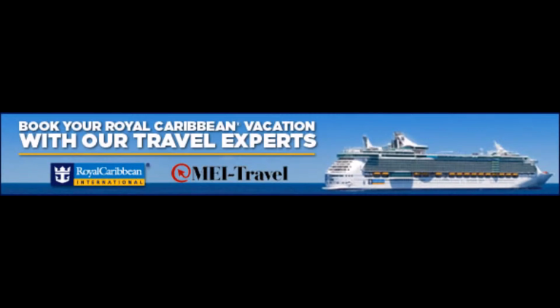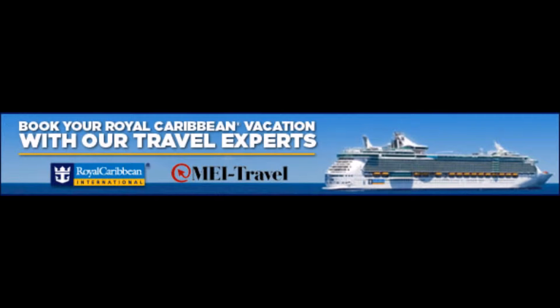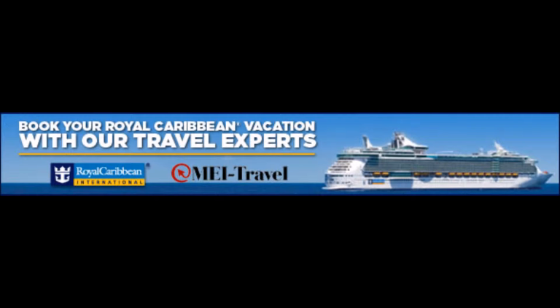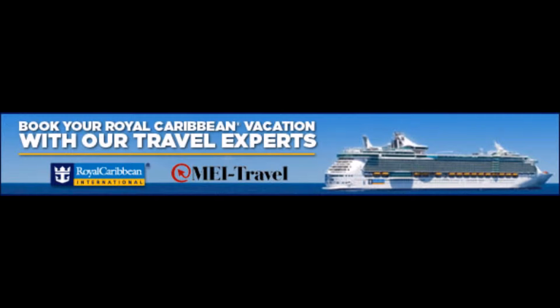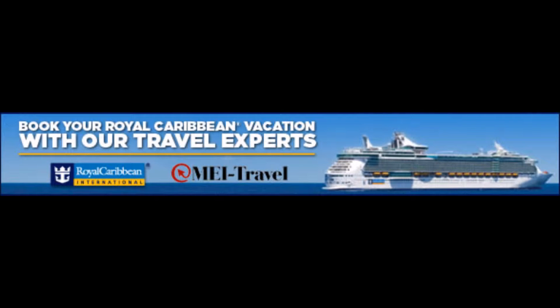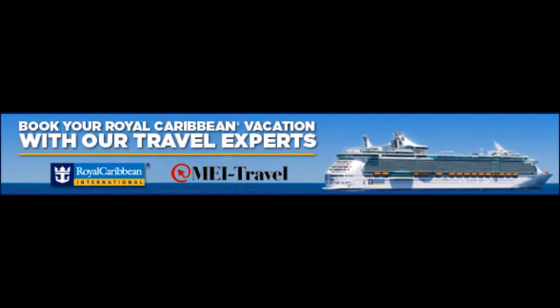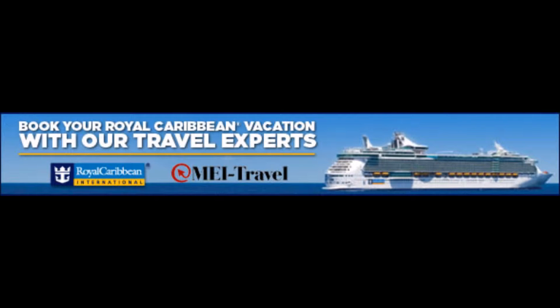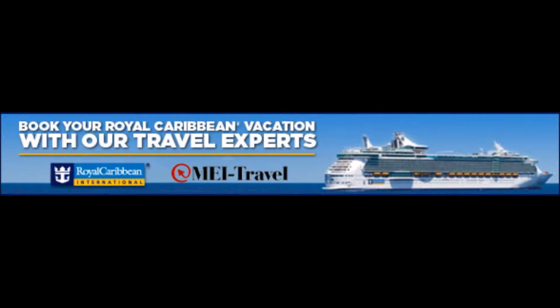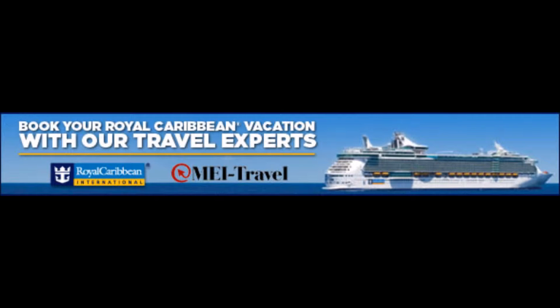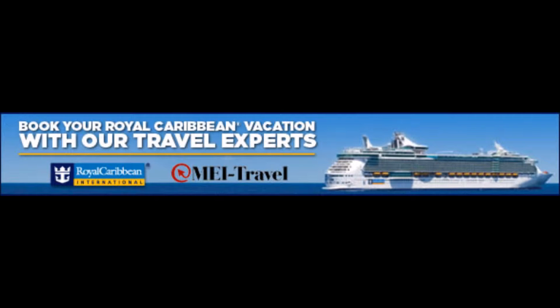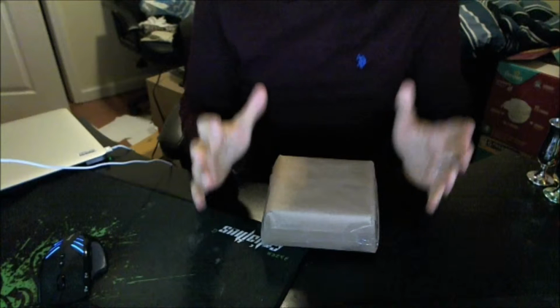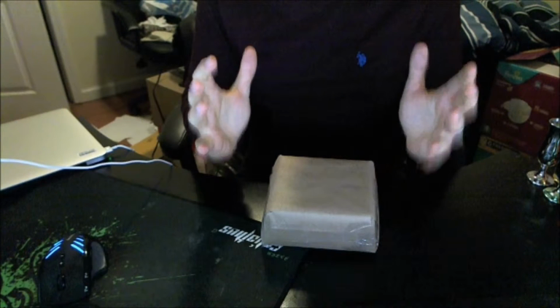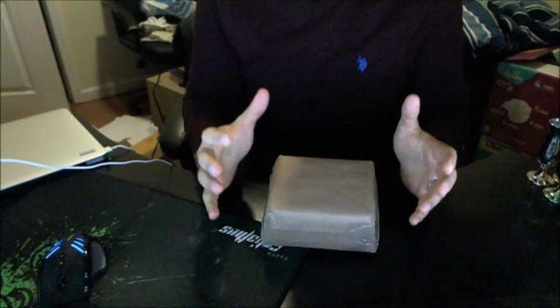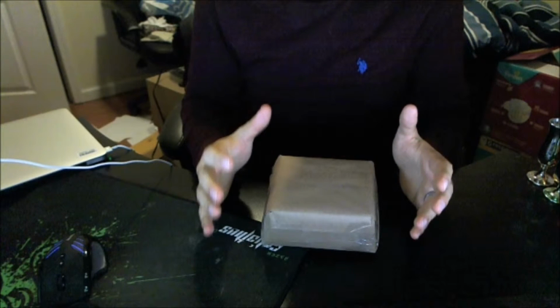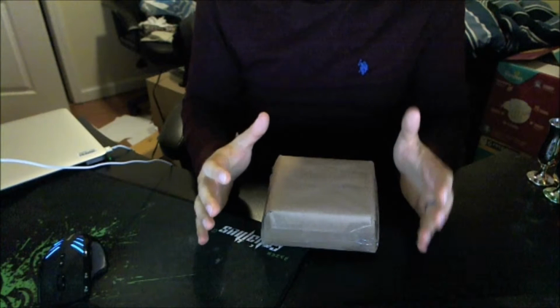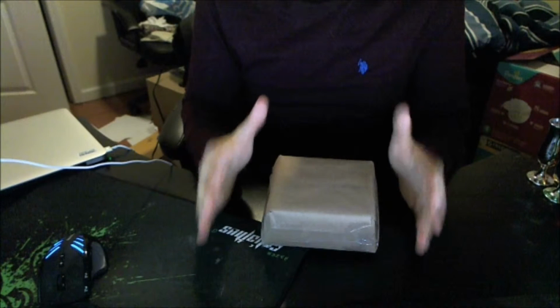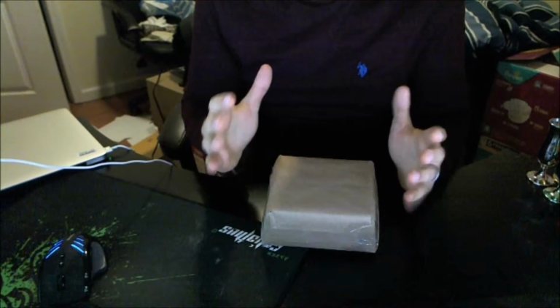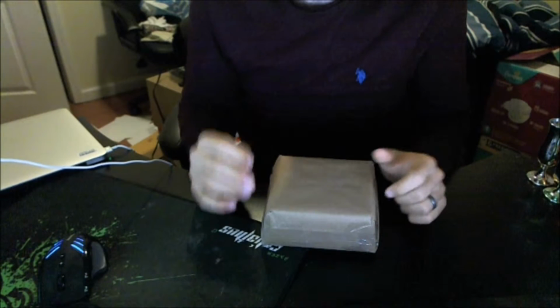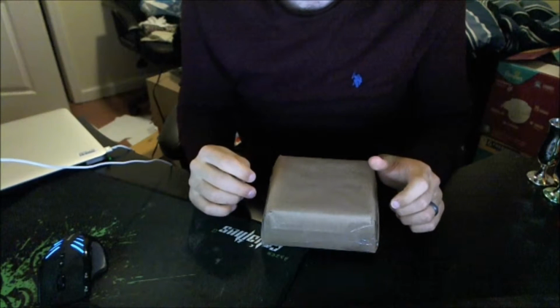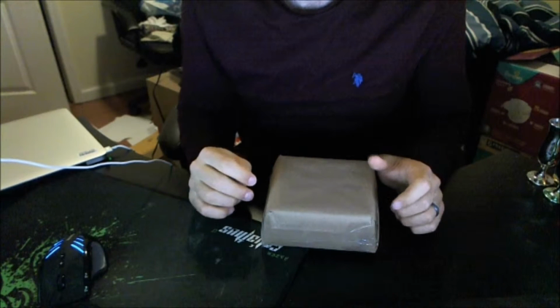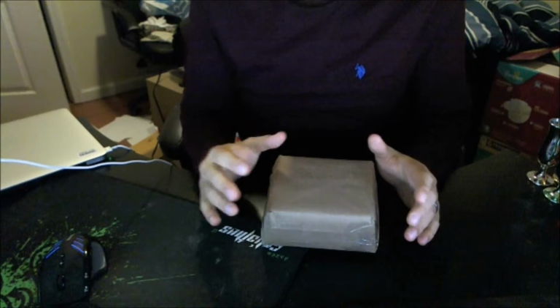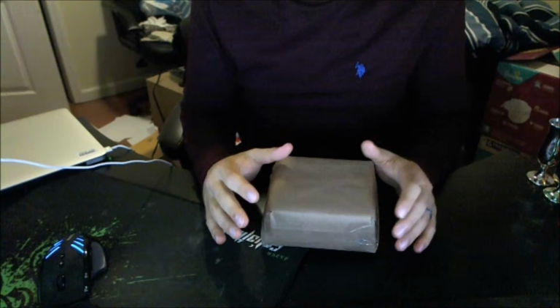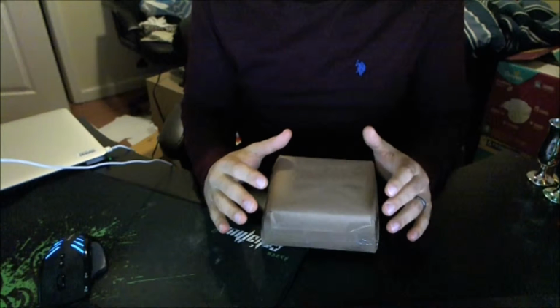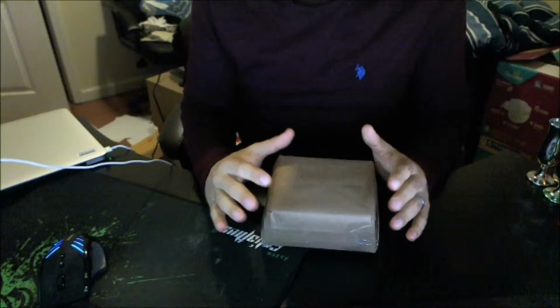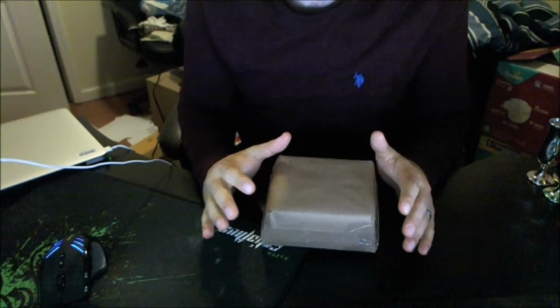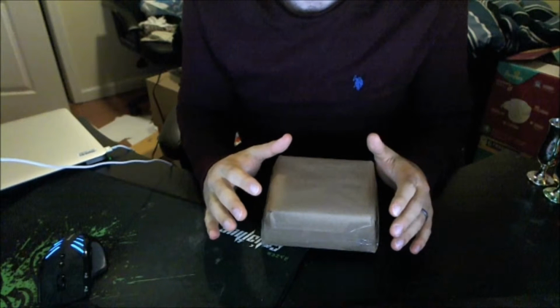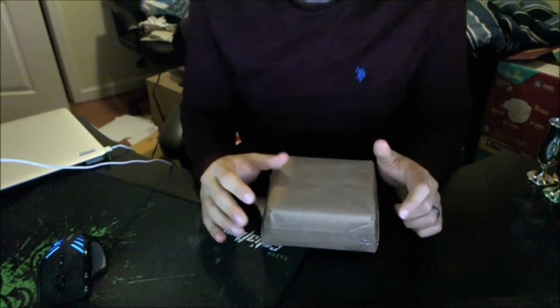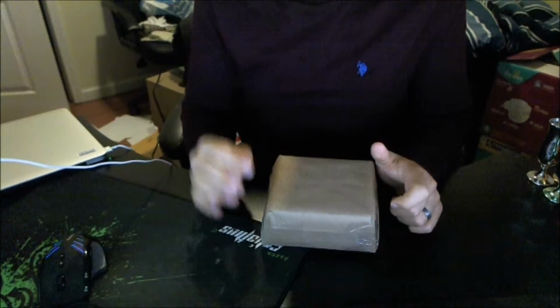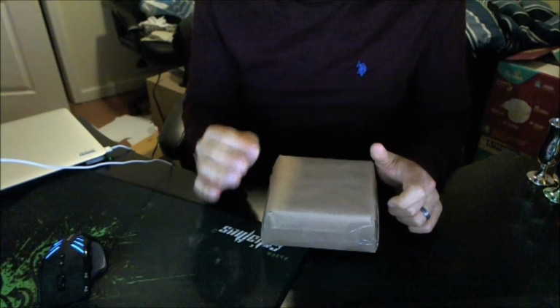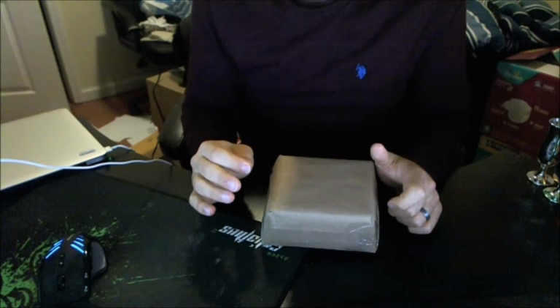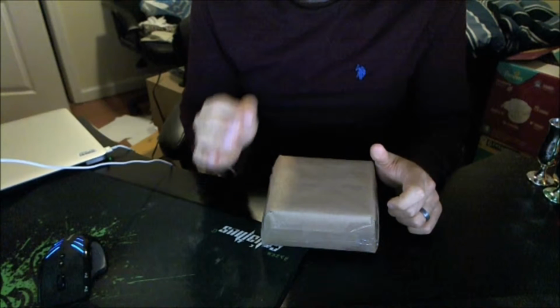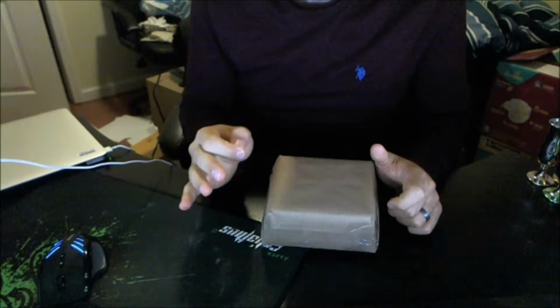If you want to plan a Royal Caribbean cruise vacation, you want to check out MEI Travel. They've got some great folks there to help you get the best possible vacation experience, save you money, and make your life a whole lot easier. Check them out right now at MEITravel.com.